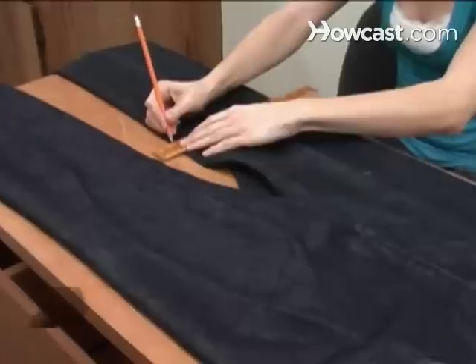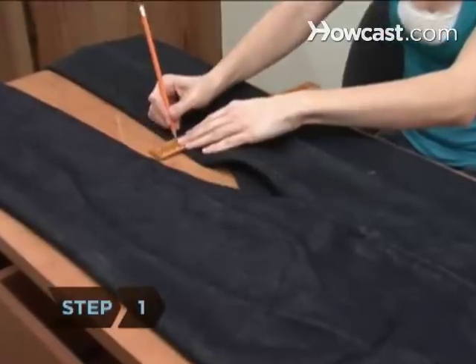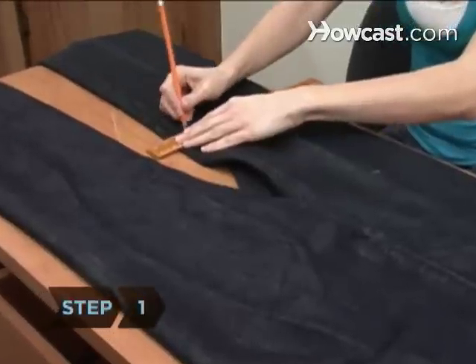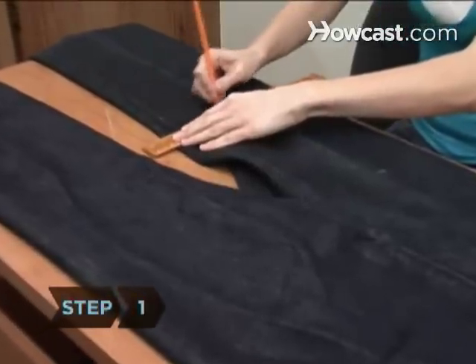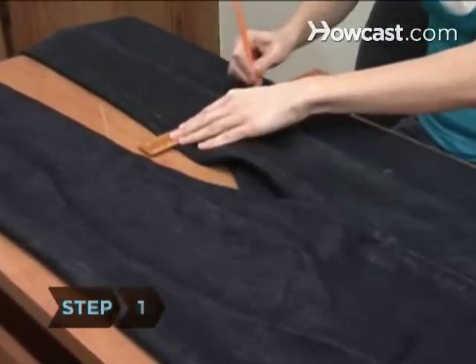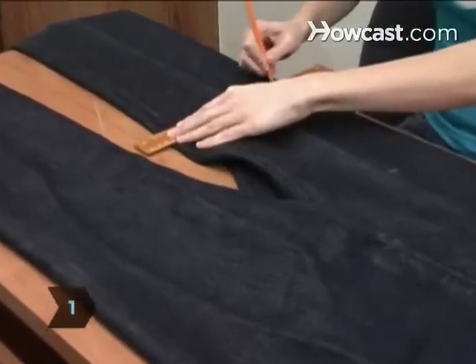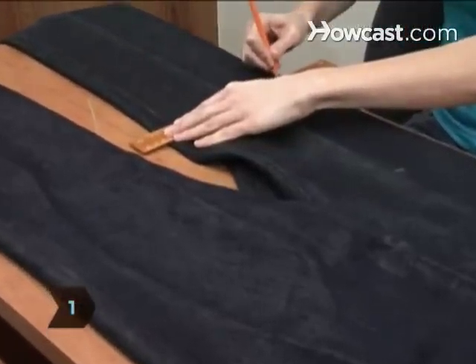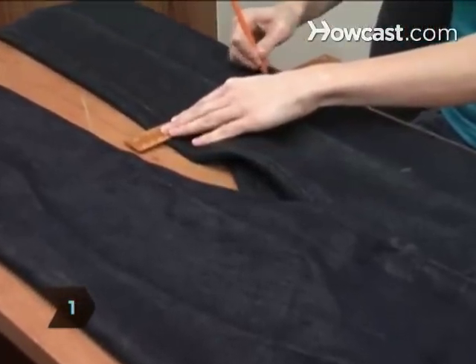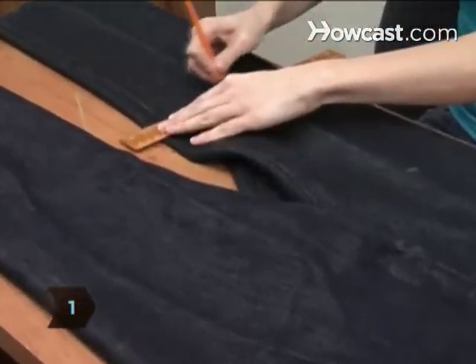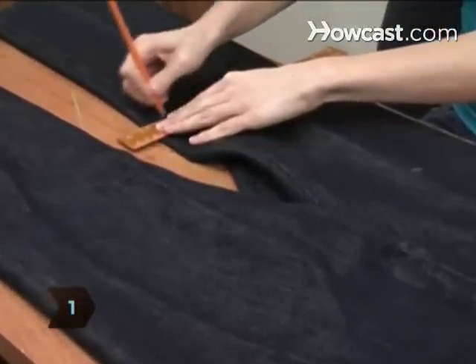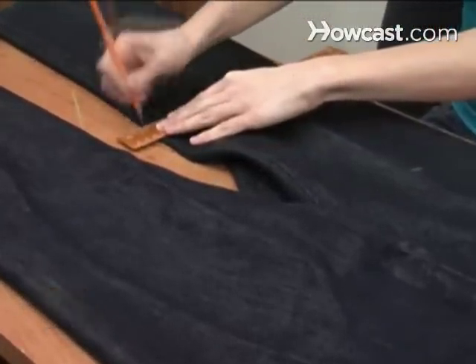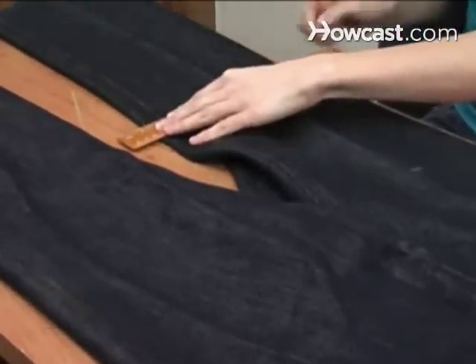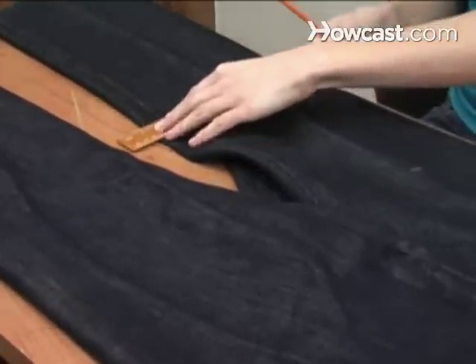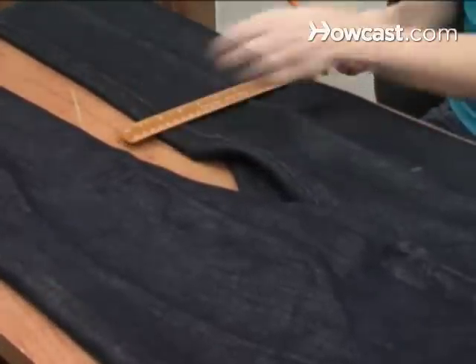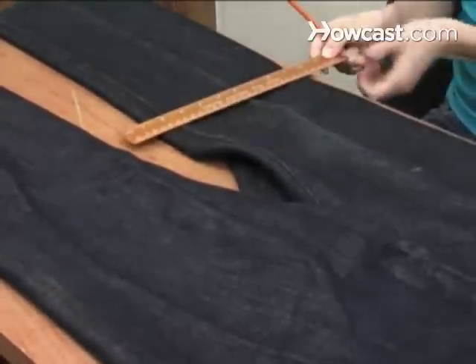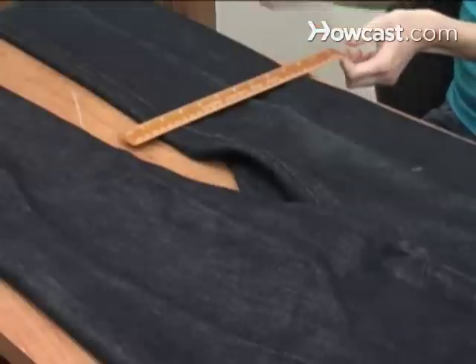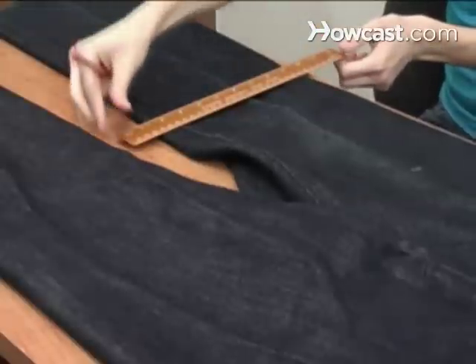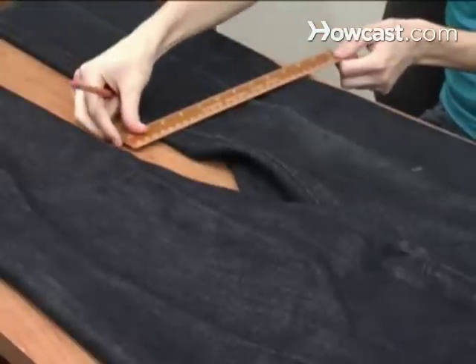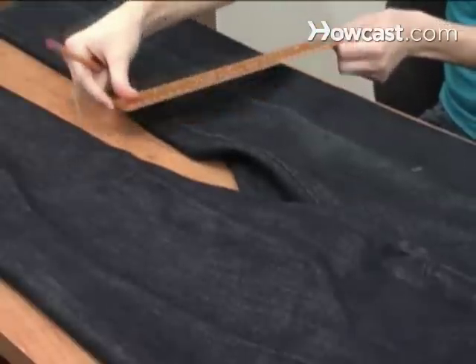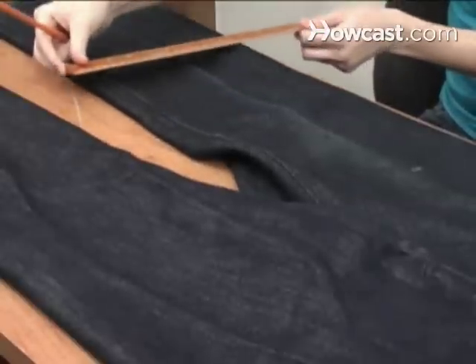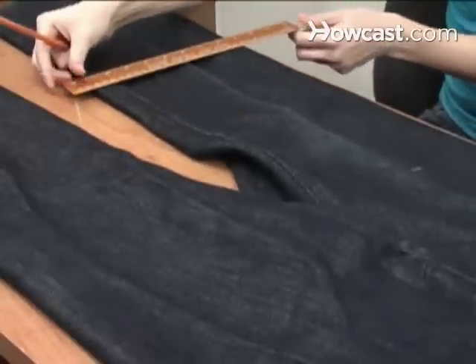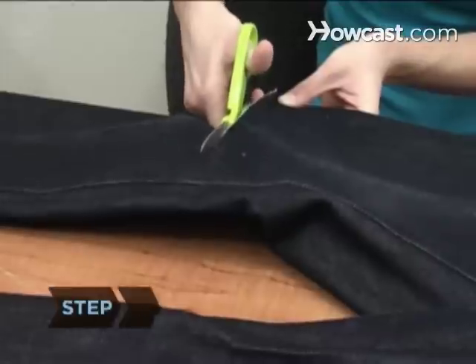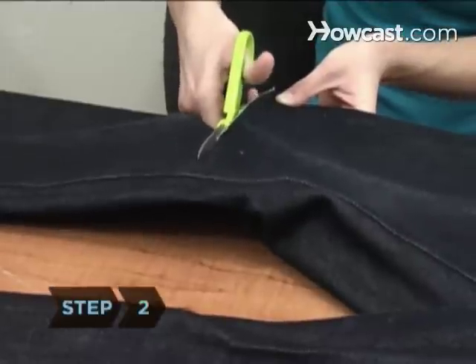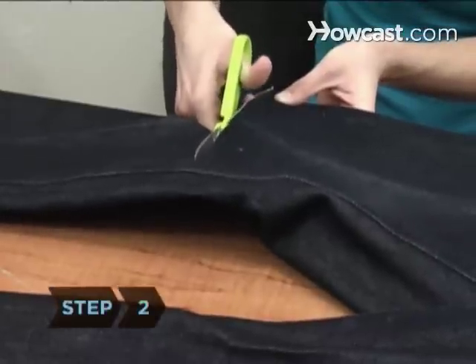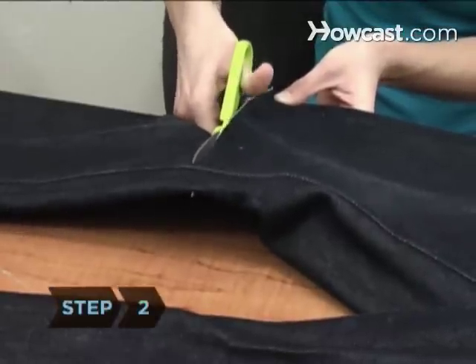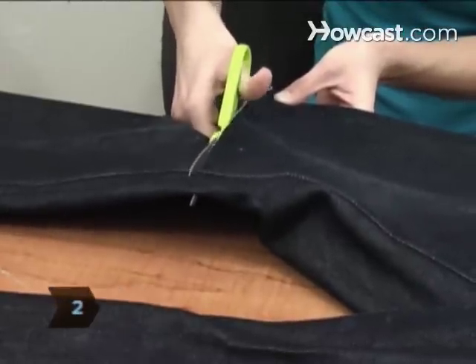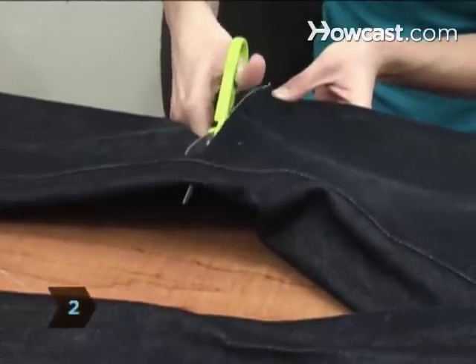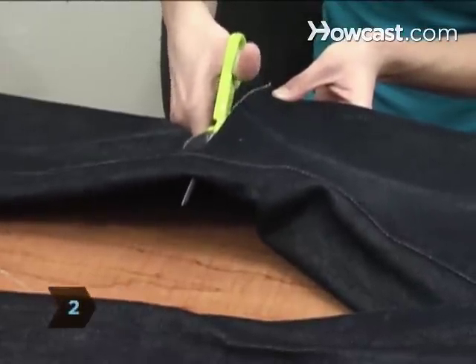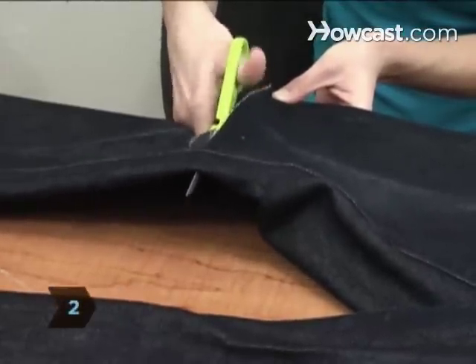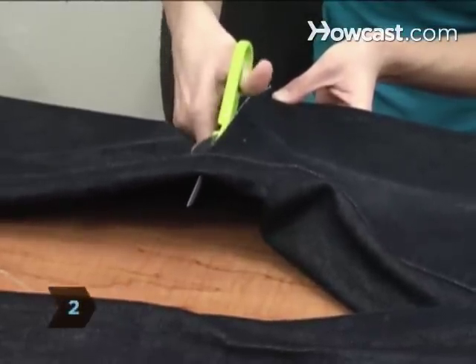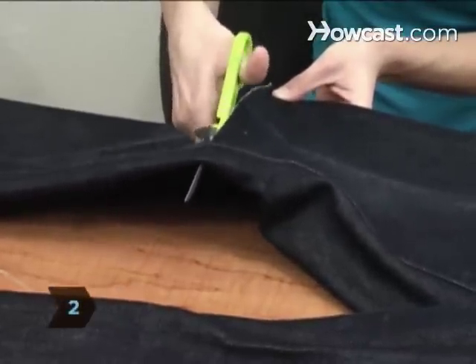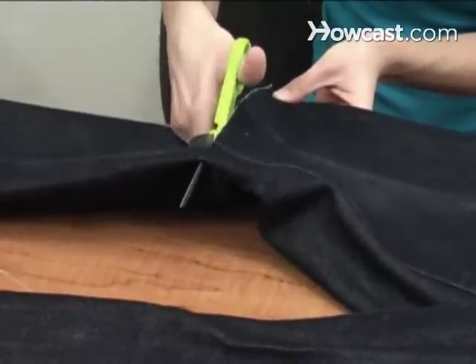Step 1. Measure the length you want the skirt to be from the top of the jeans waistband down the side seam, adding an inch for the hem. Mark the length across the legs with a pencil. Step 2. Cut off the legs along the pencil line for an even skirt hem. Save the legs for later.